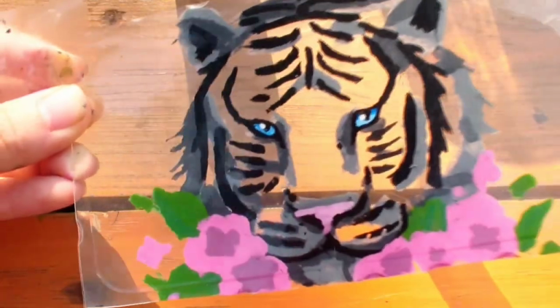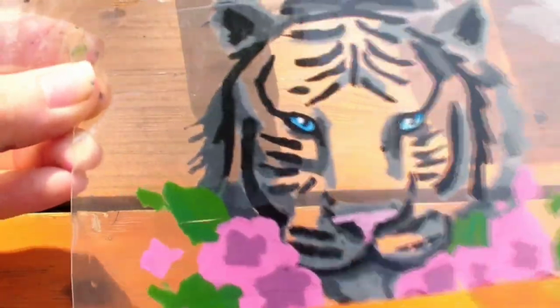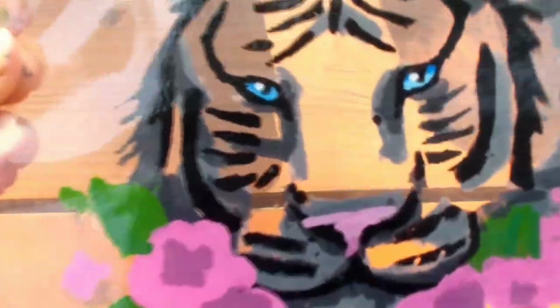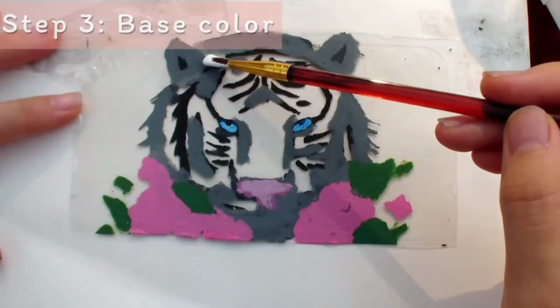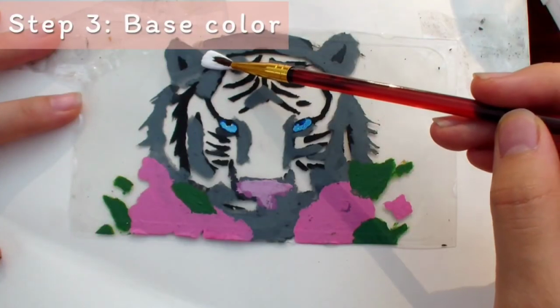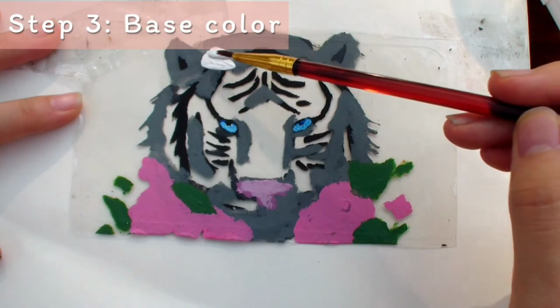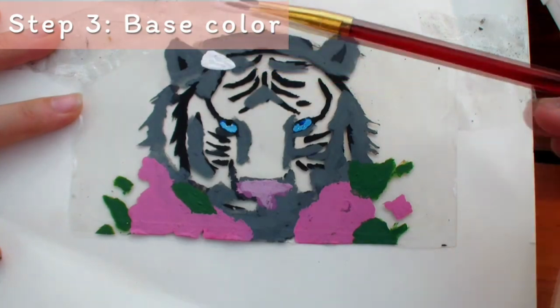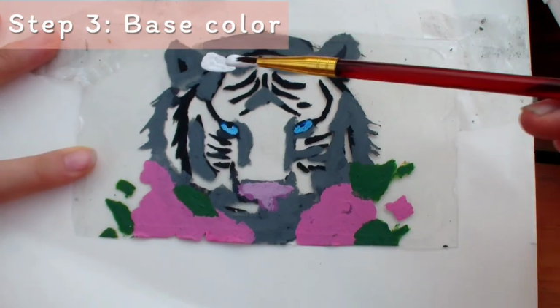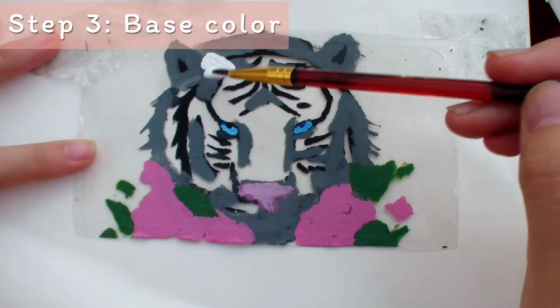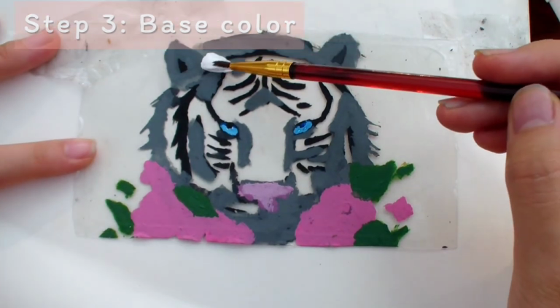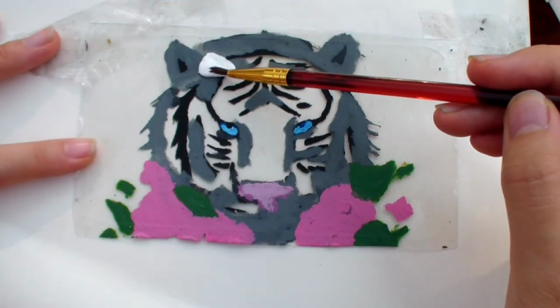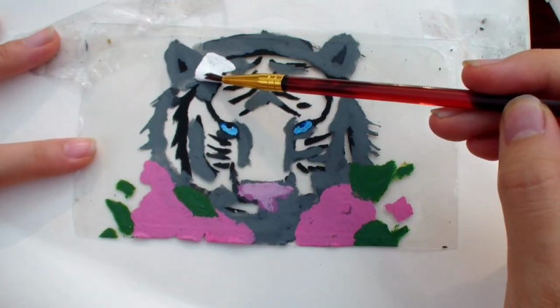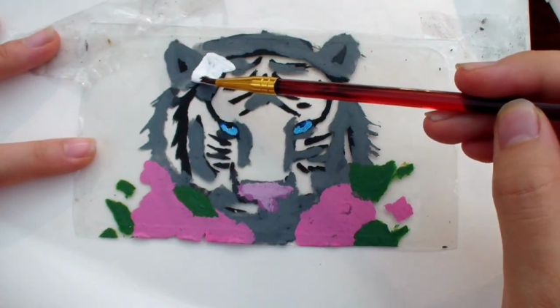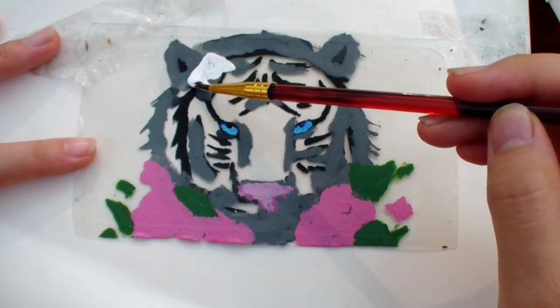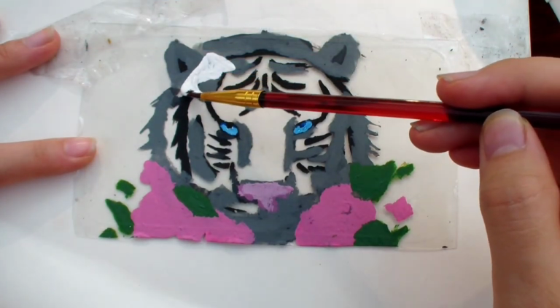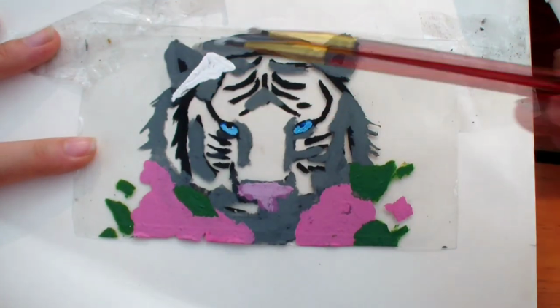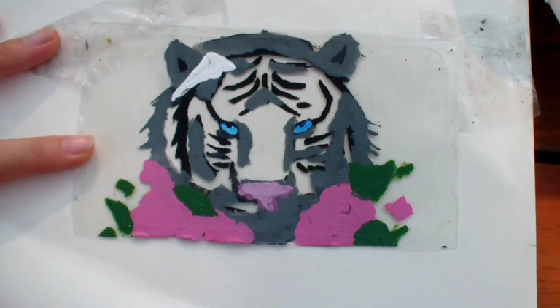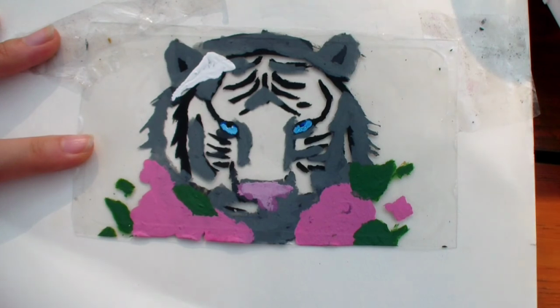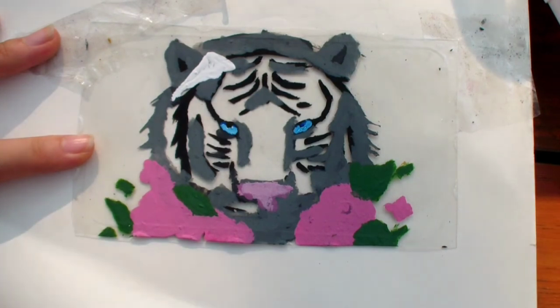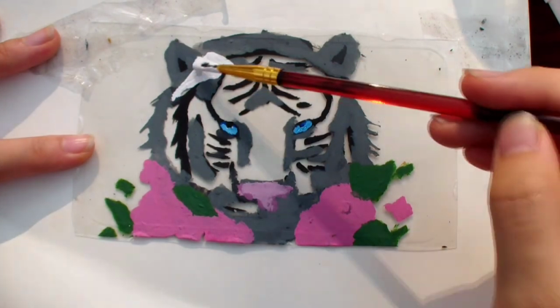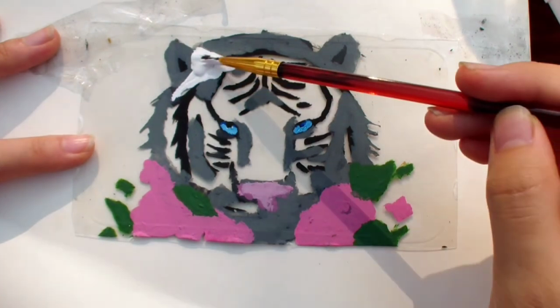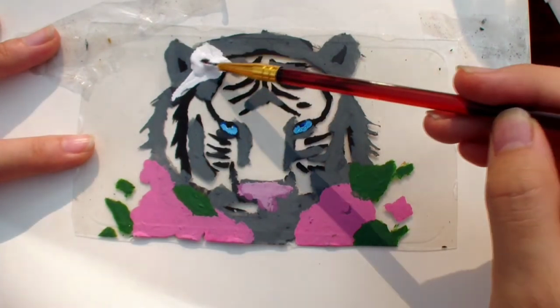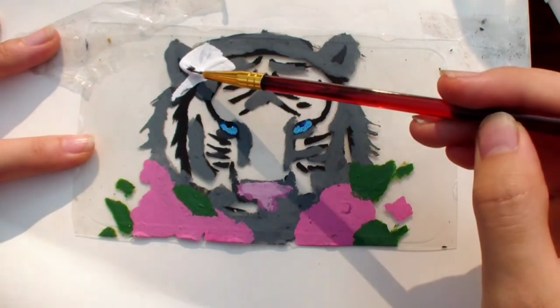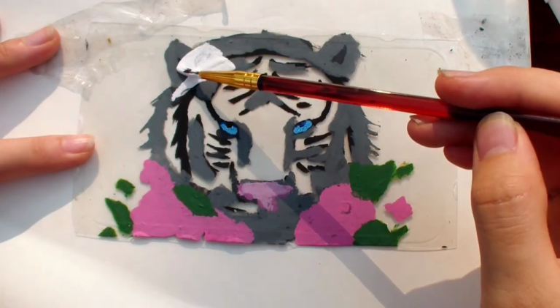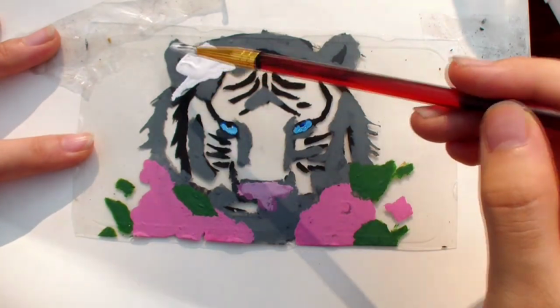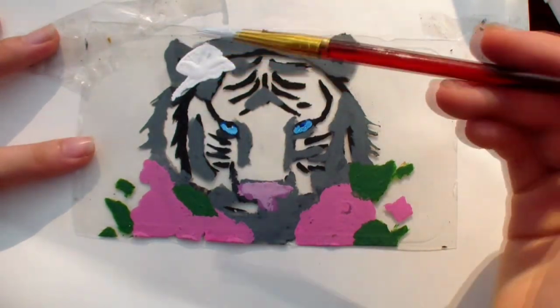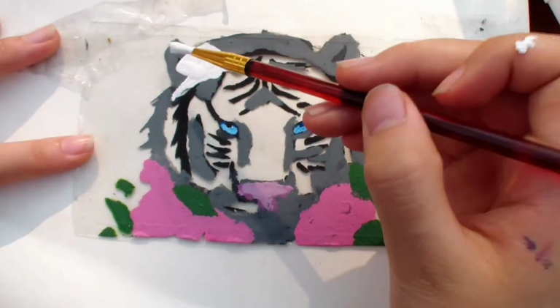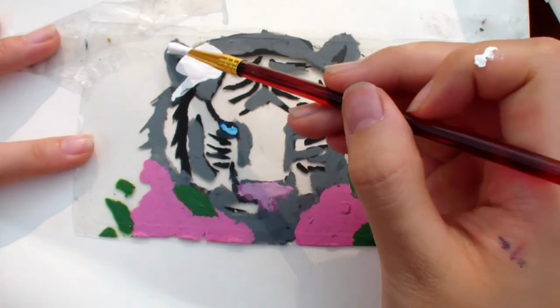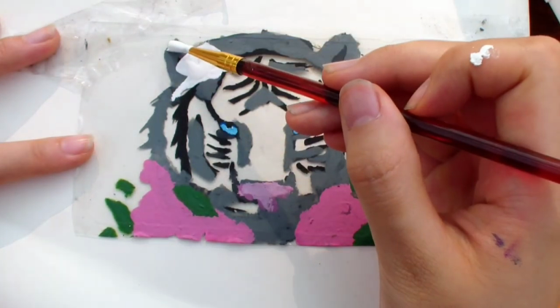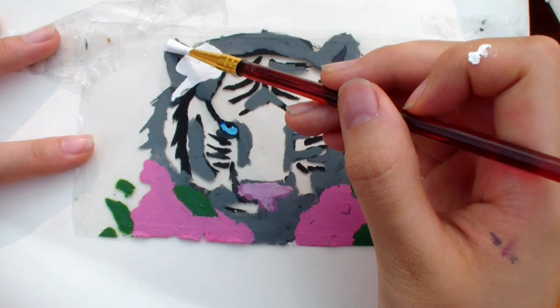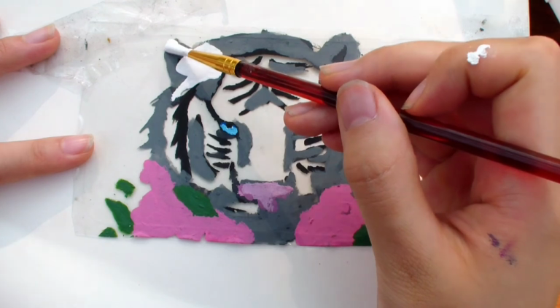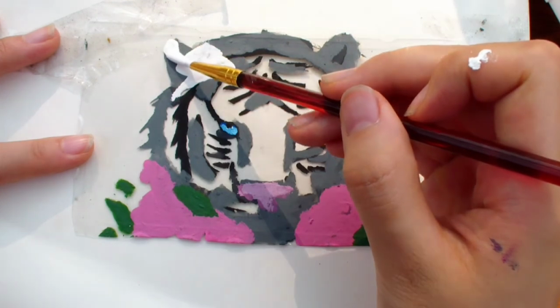And here's how it looks. But we have one last layer to do, and that is the base layer. Make sure you are completely finished with all of the shadows, highlights, outlines, and everything, because once you do the base layer, you can't go back.